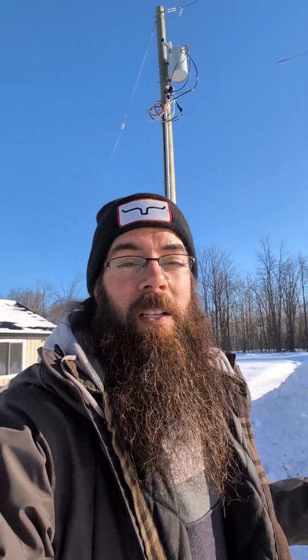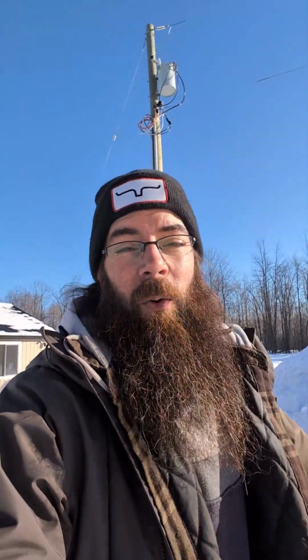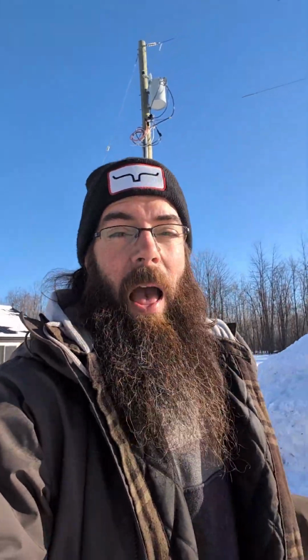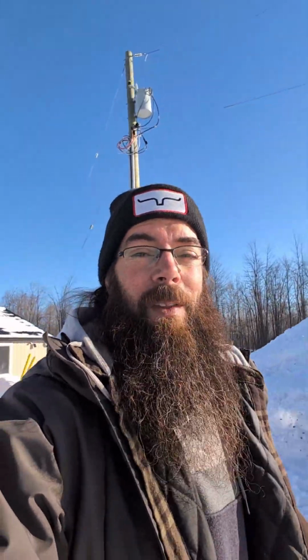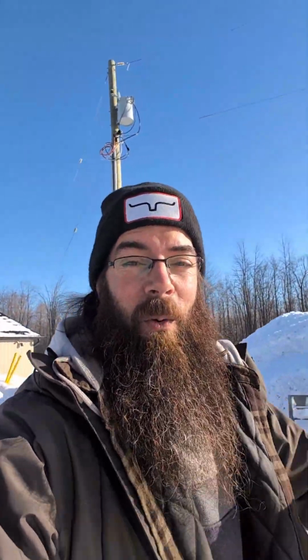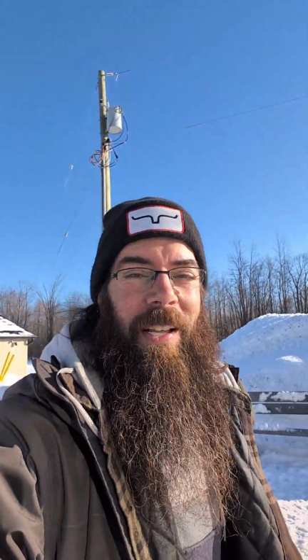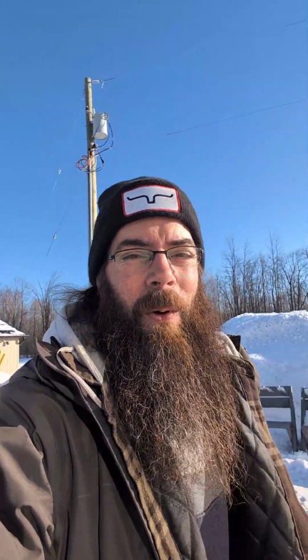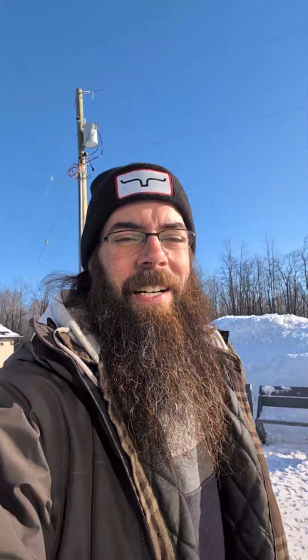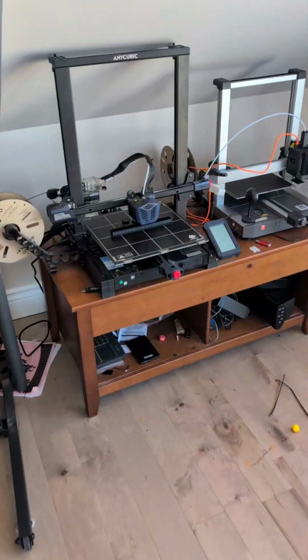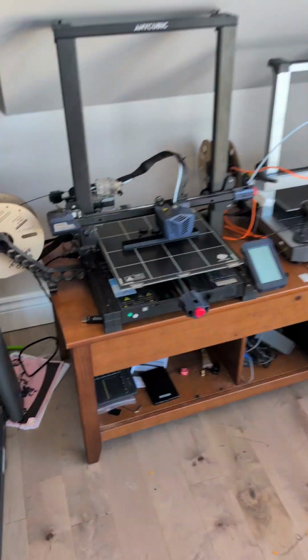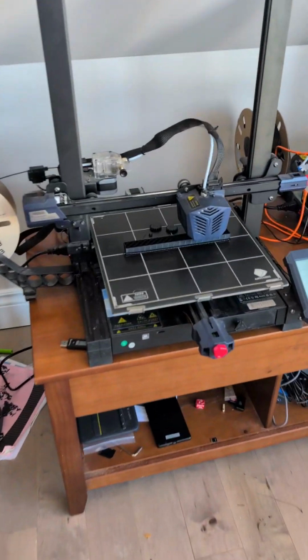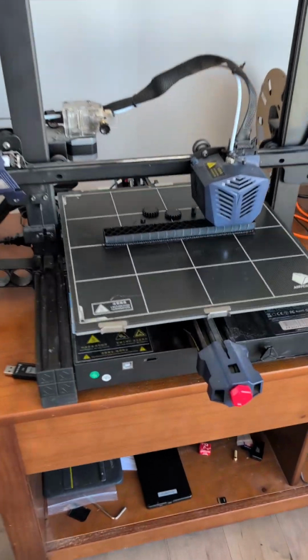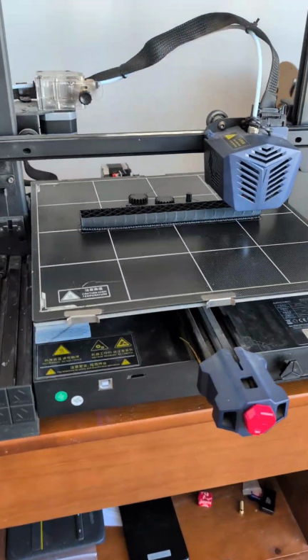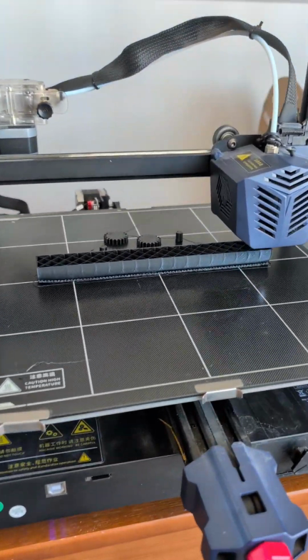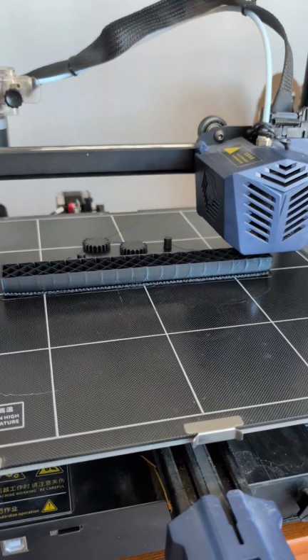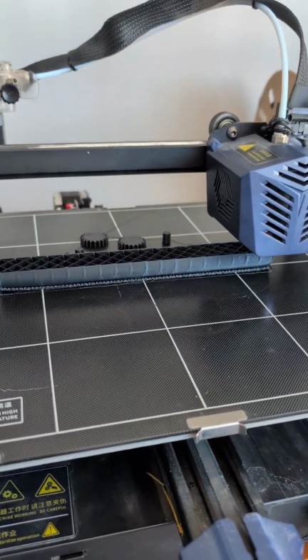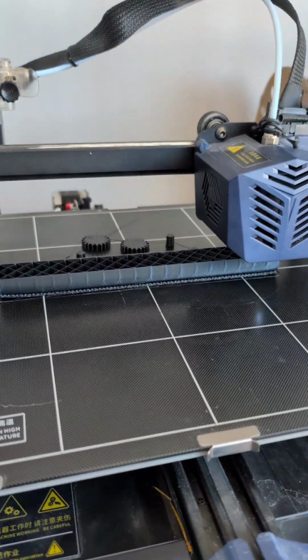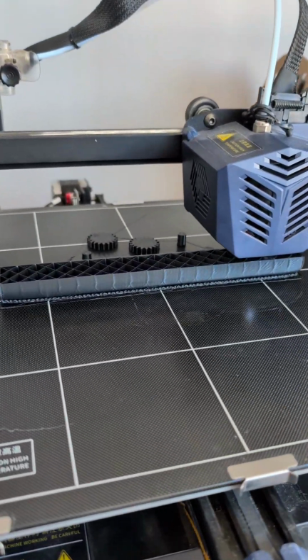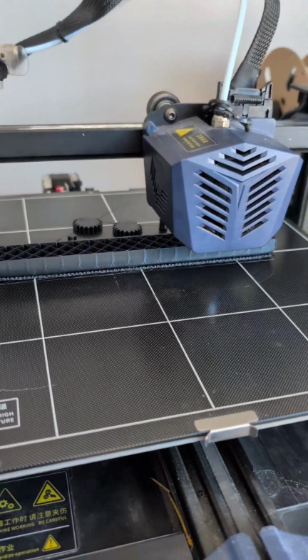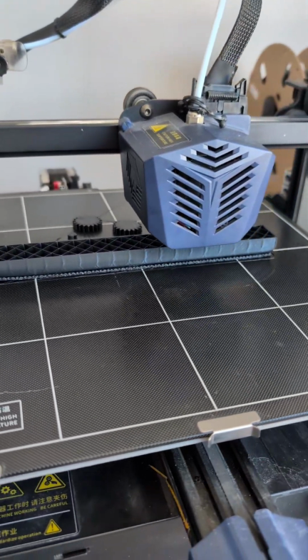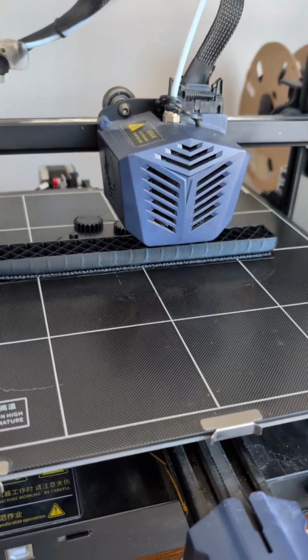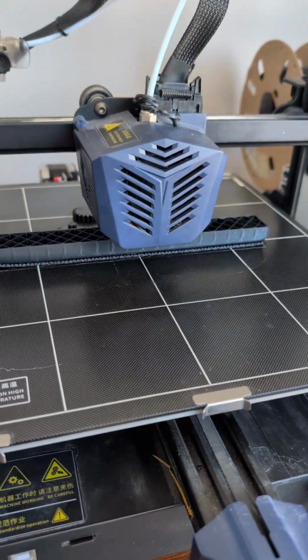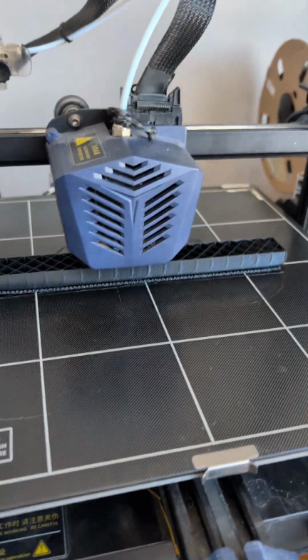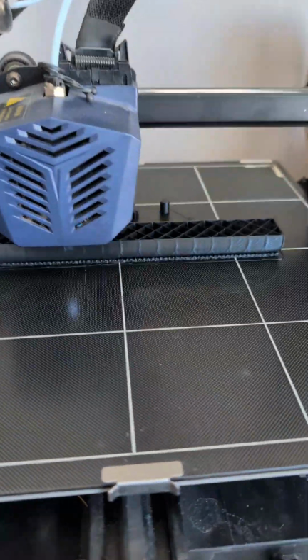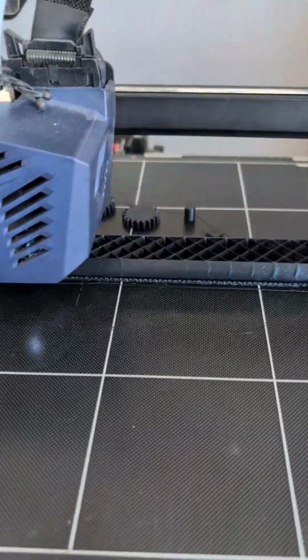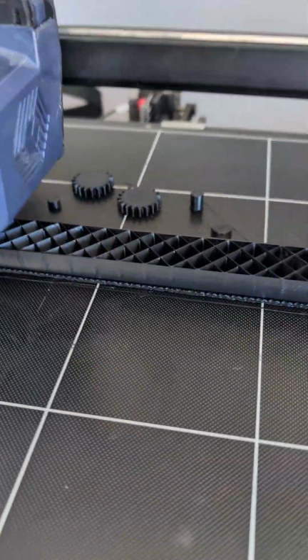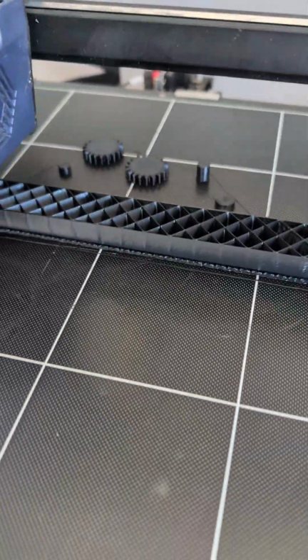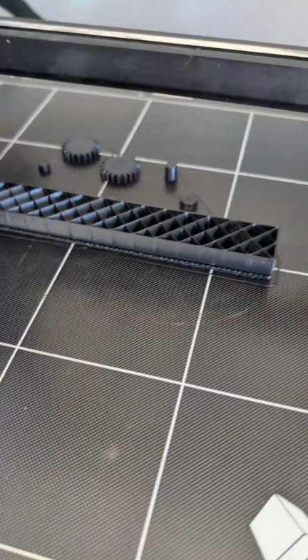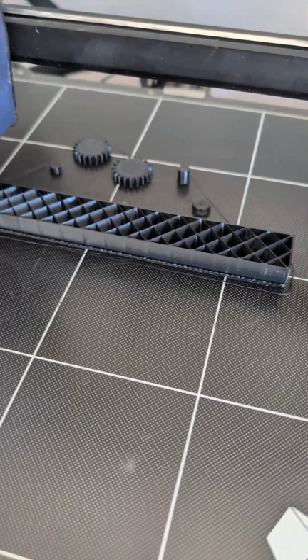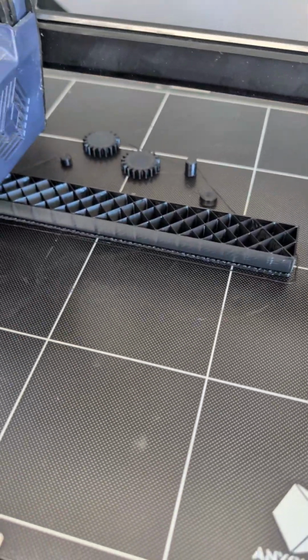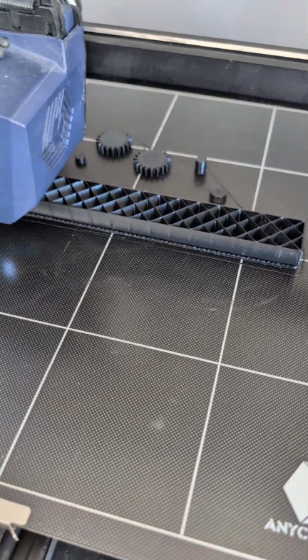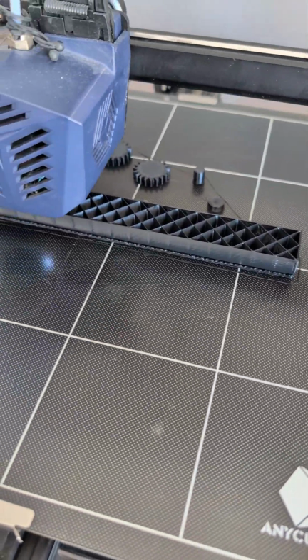I'm actually printing another one as a backup. Let me show you what it looks like on the printer — and there it is printing. It's pretty cool the way it does it, one layer at a time. You can see the gears and the other little cylinders that I glued to the ends to complete the roller.